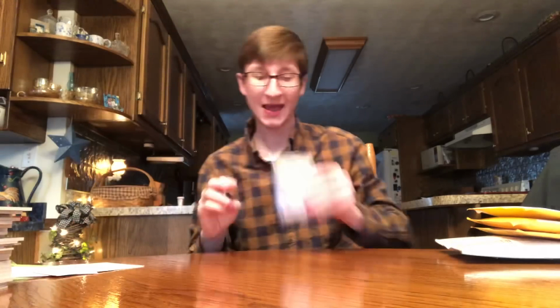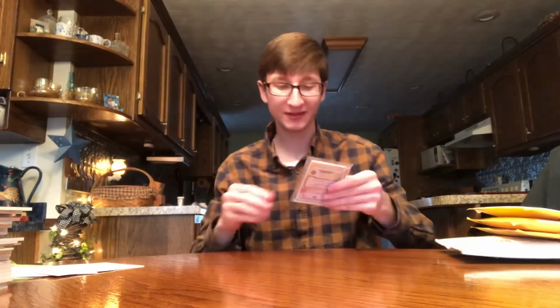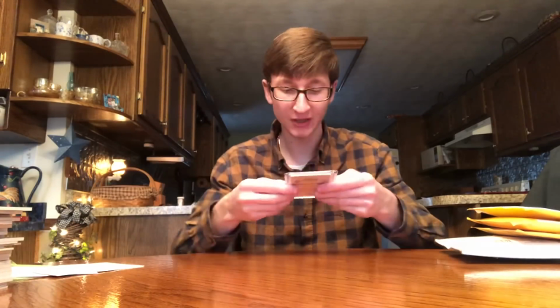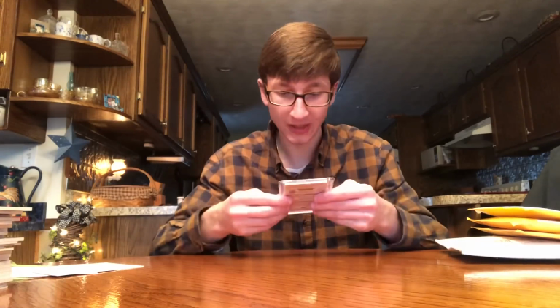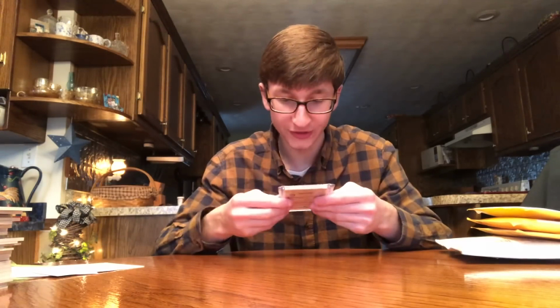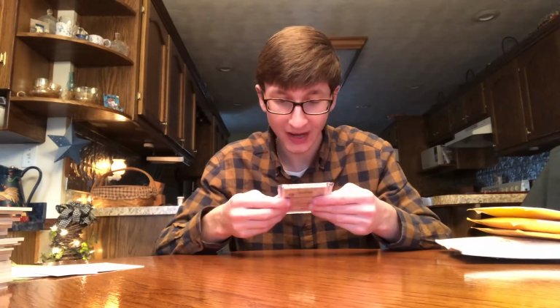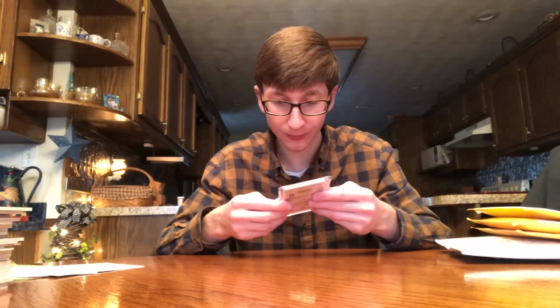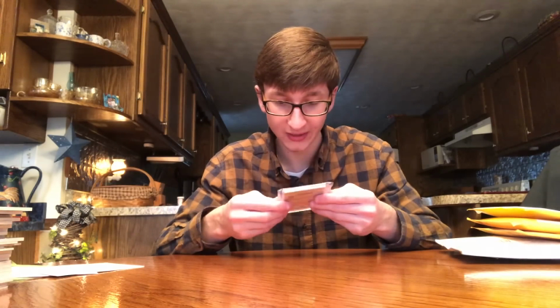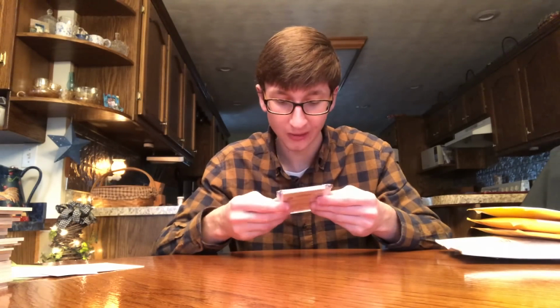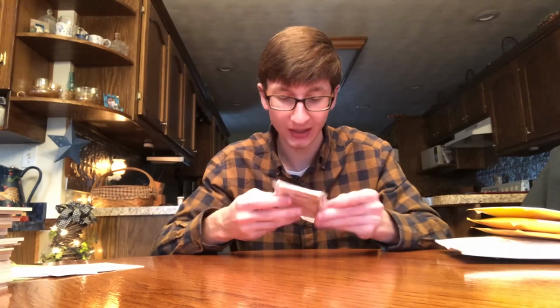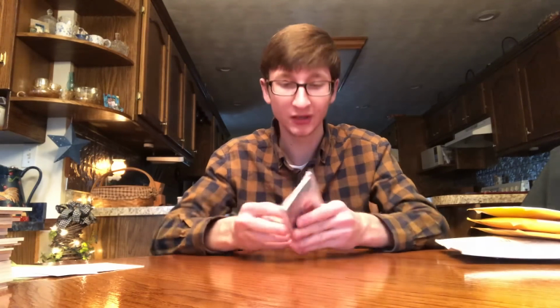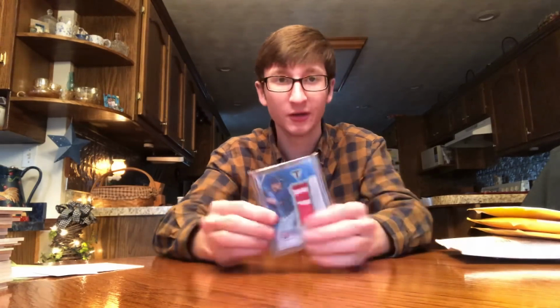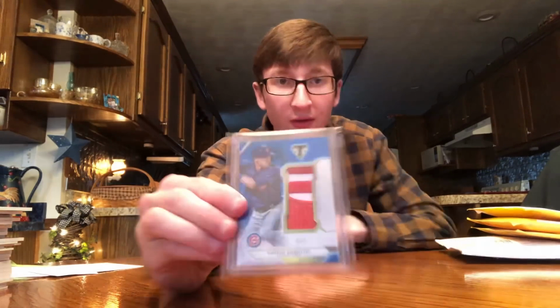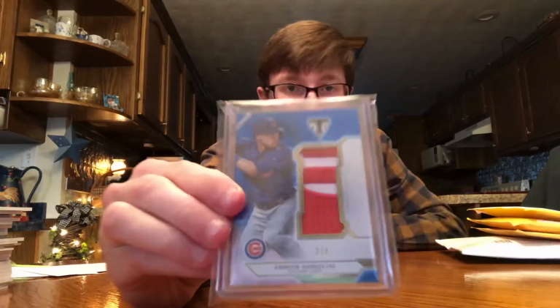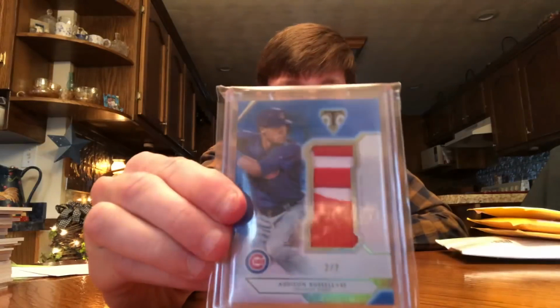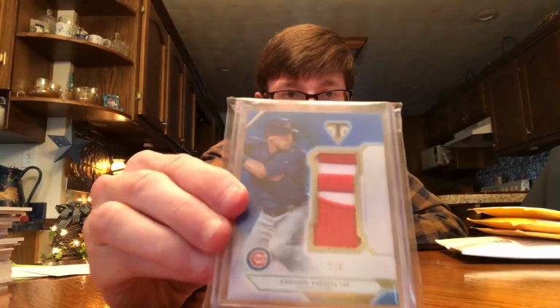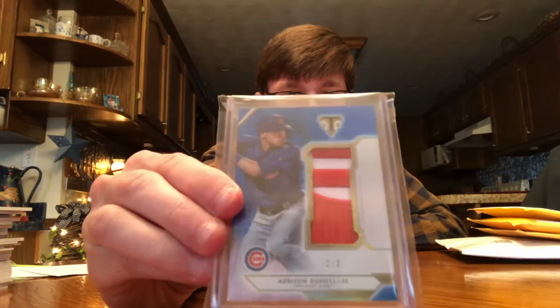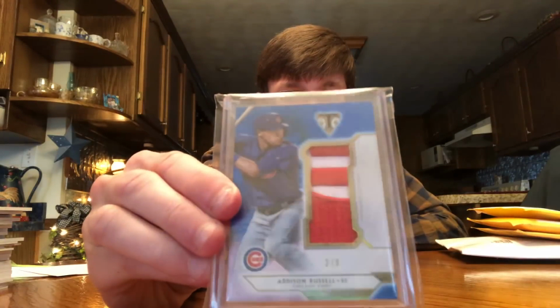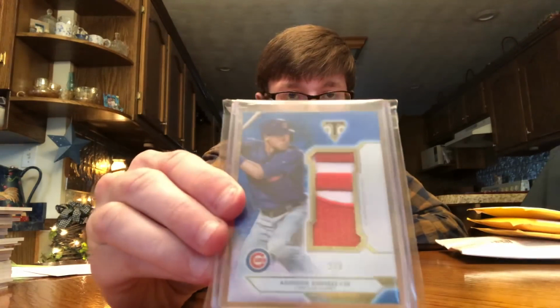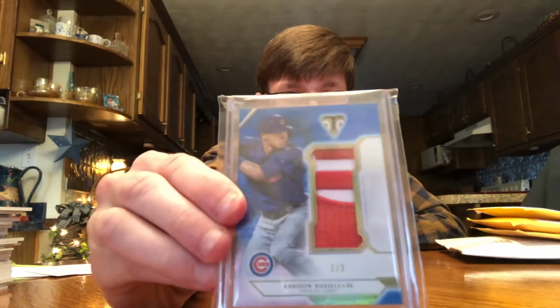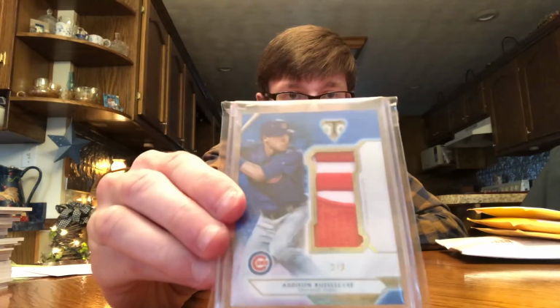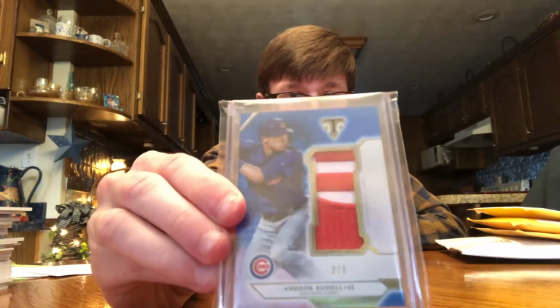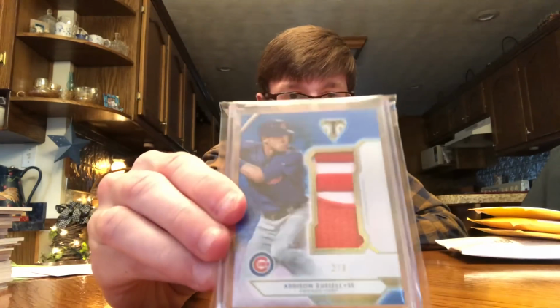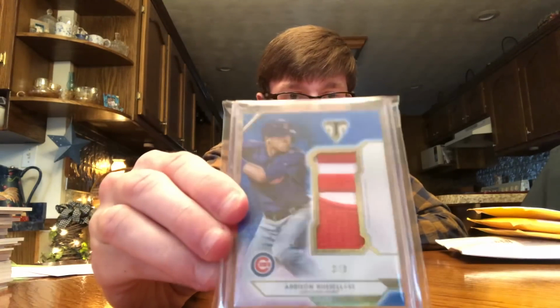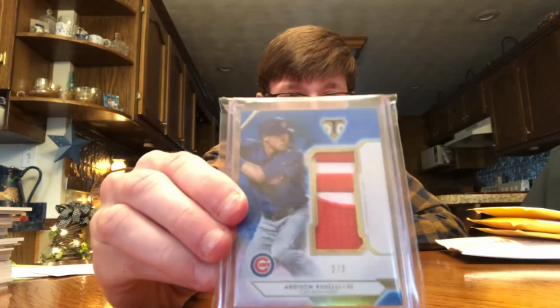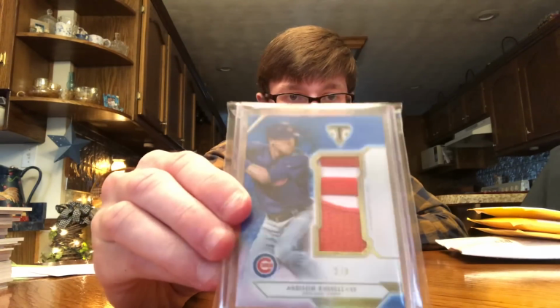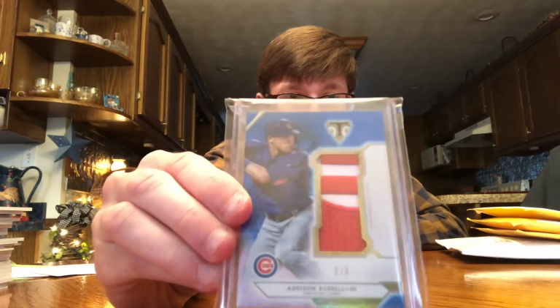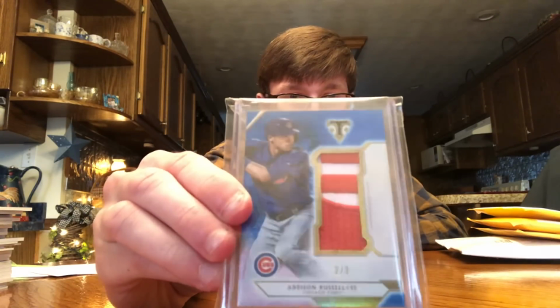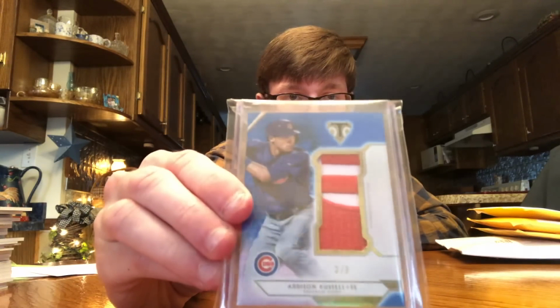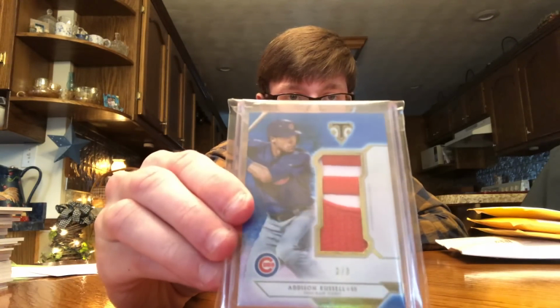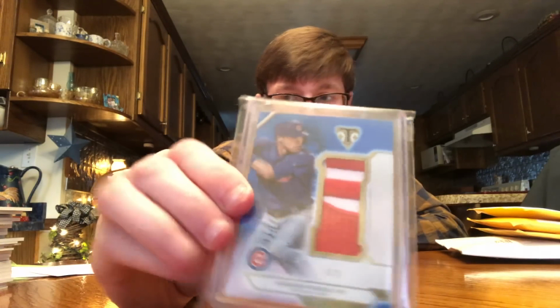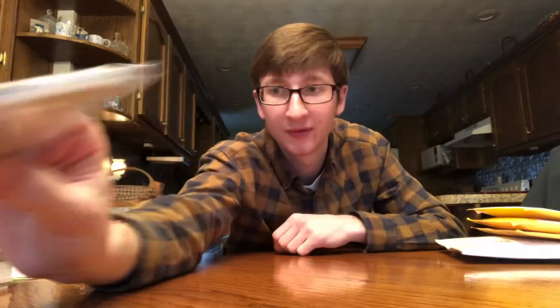Addison Russell, number two out of three — part of the Cubs logo. Very nice, numbered out of three. Really like that one.